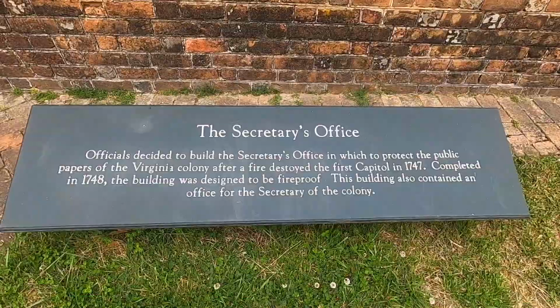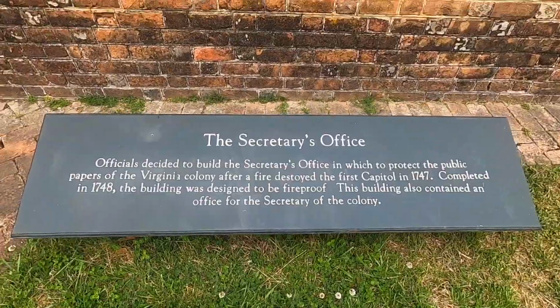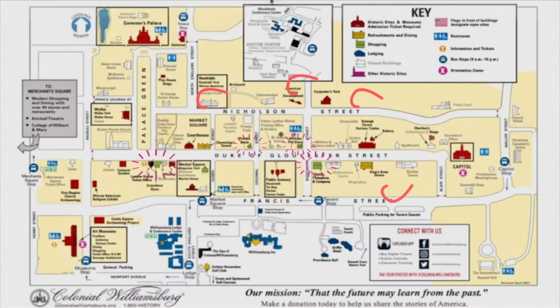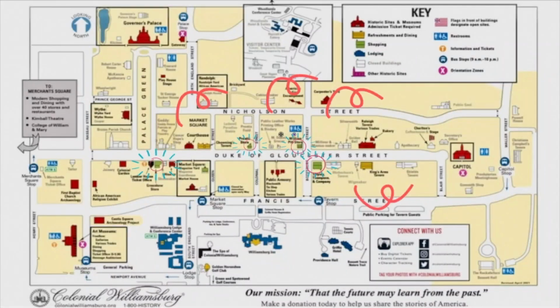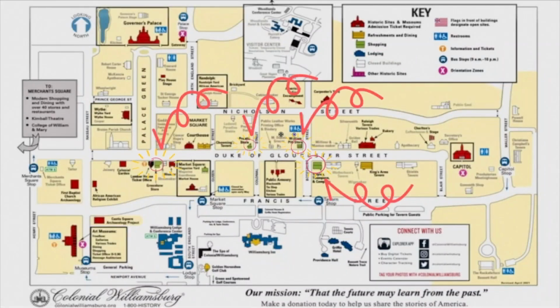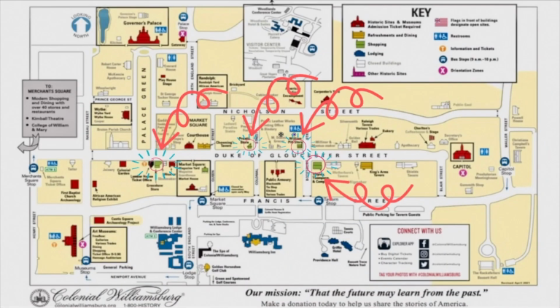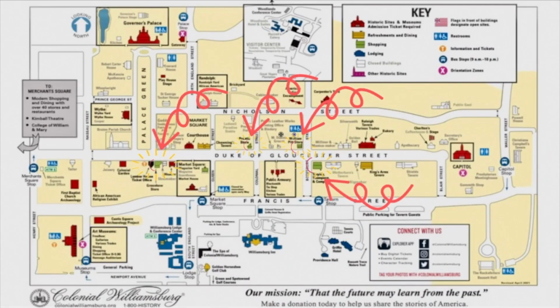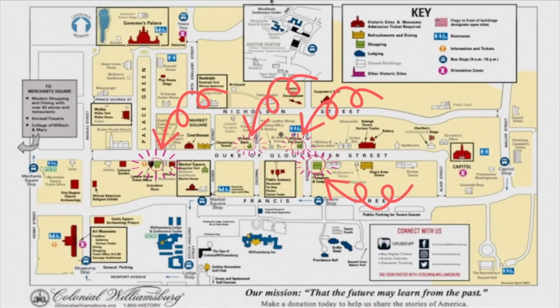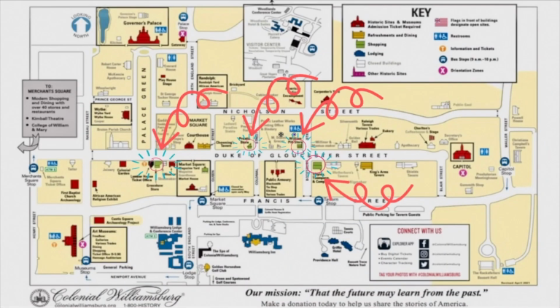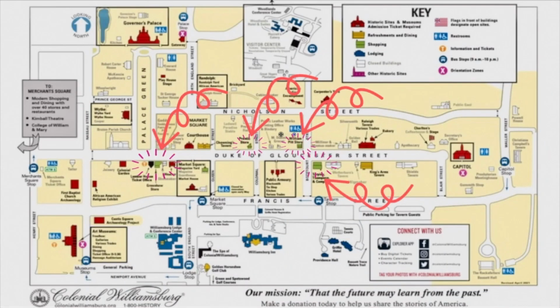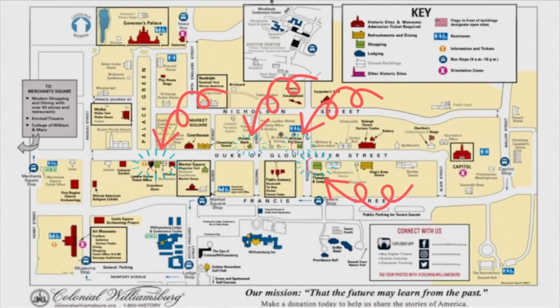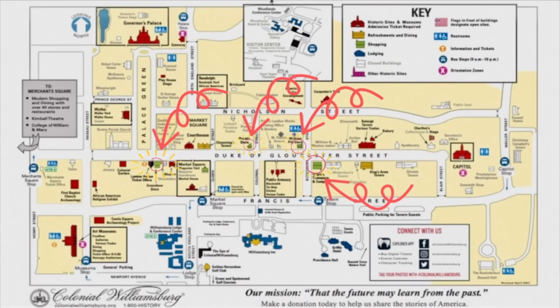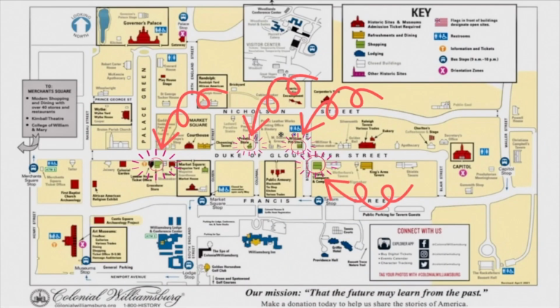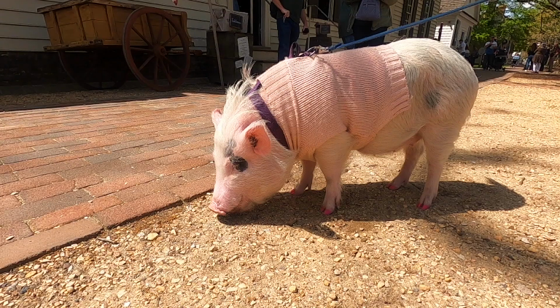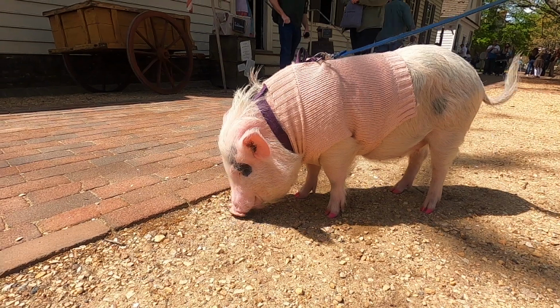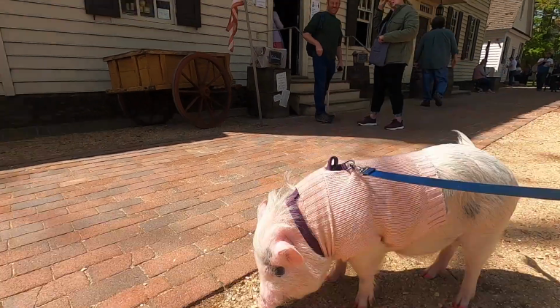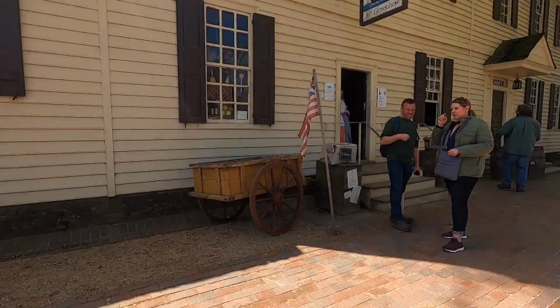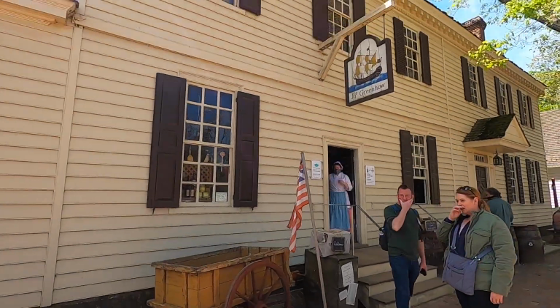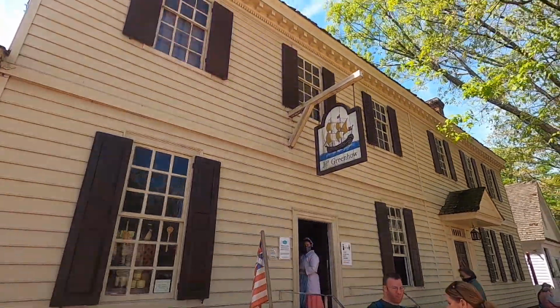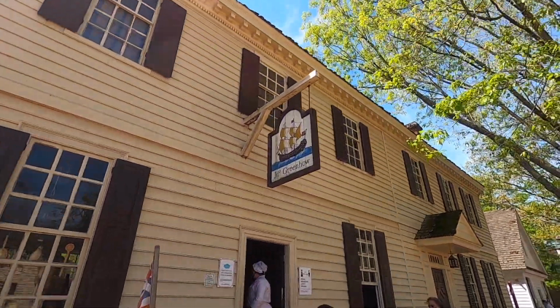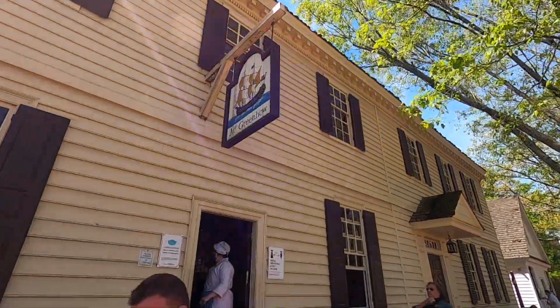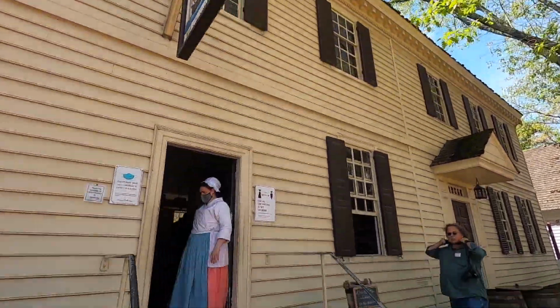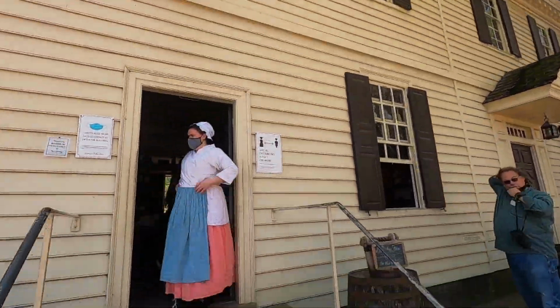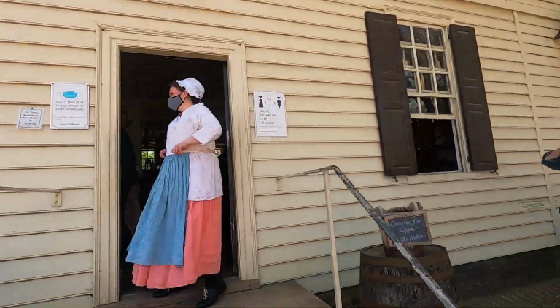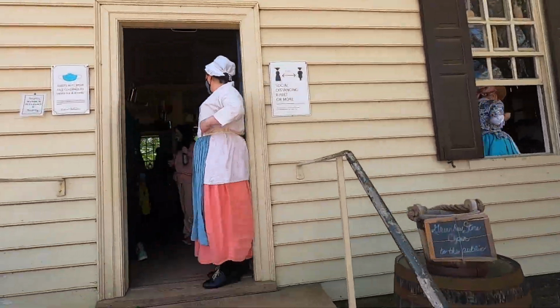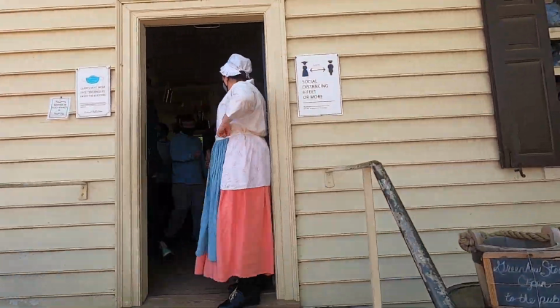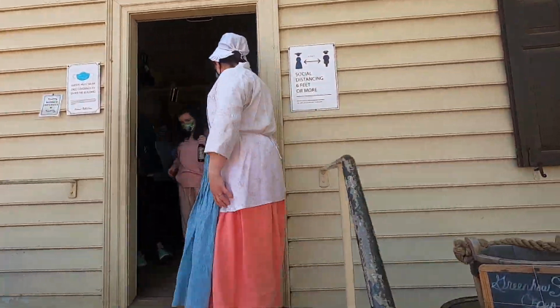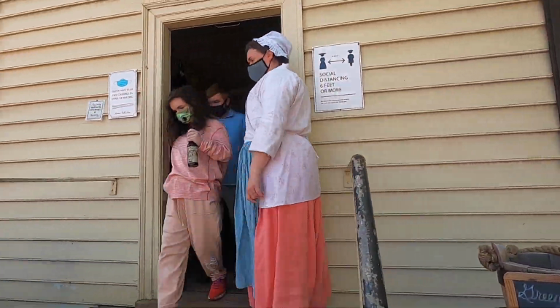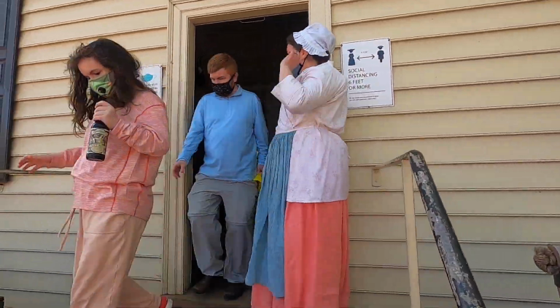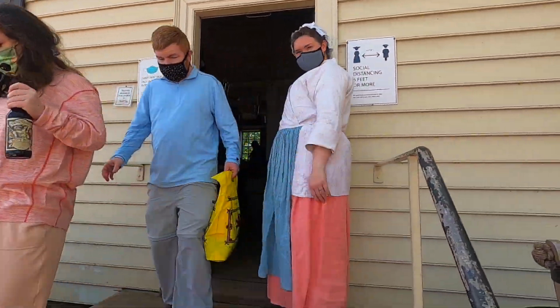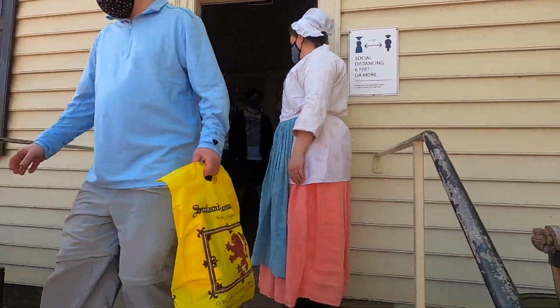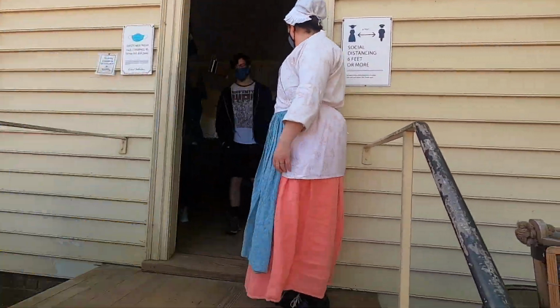The second thing you can do for free is visit the four stores and do some shopping. They are all located on Duke of Gloucester Street.